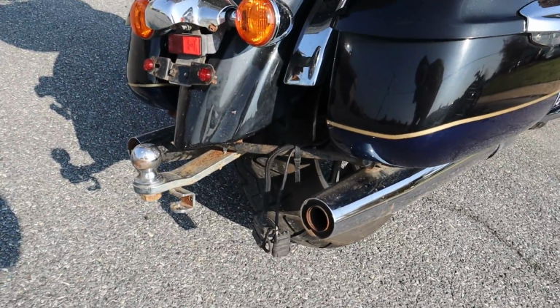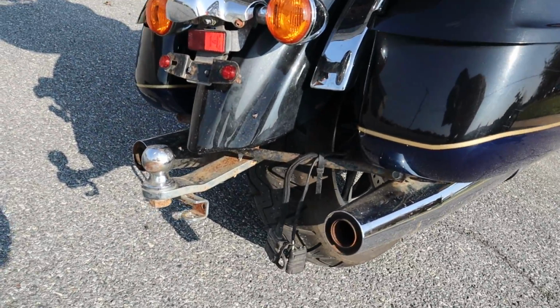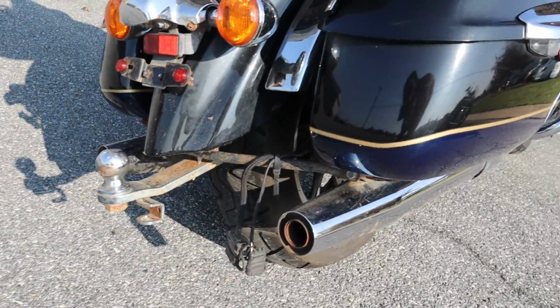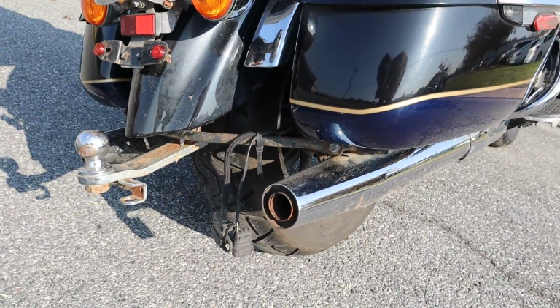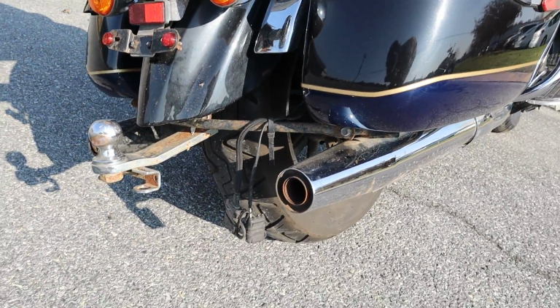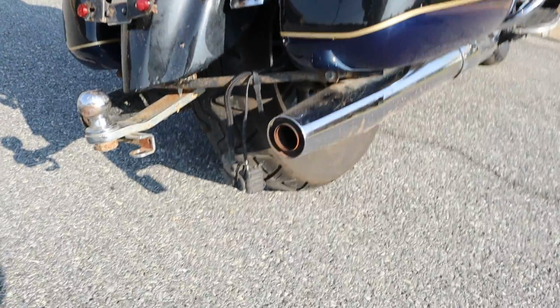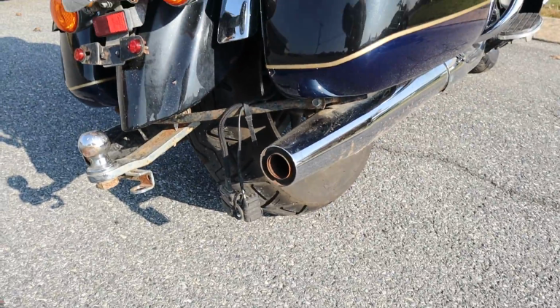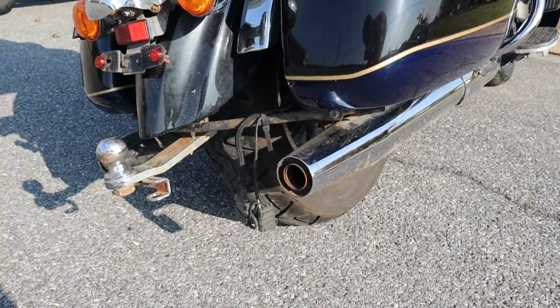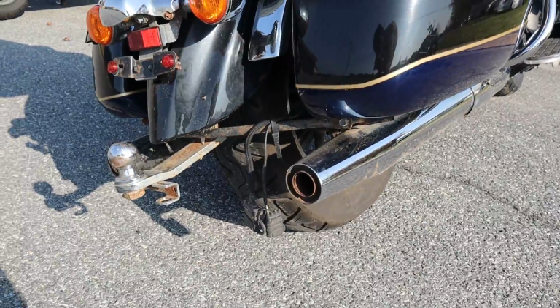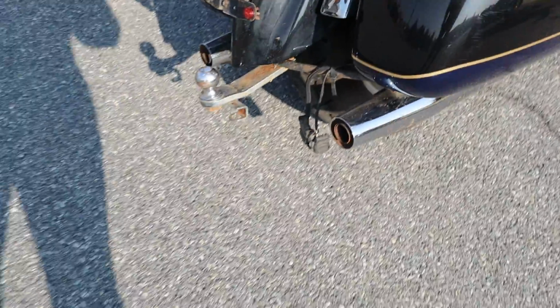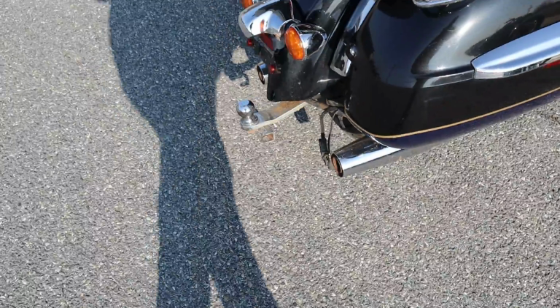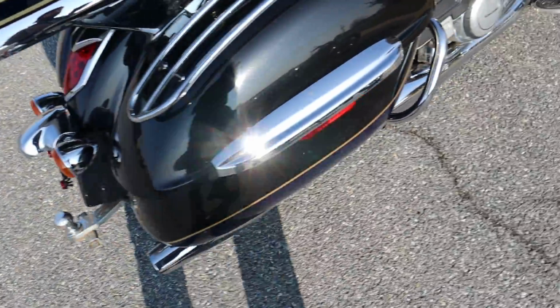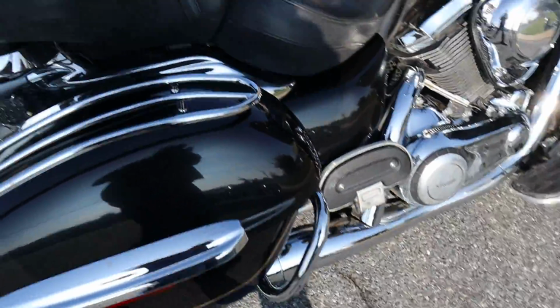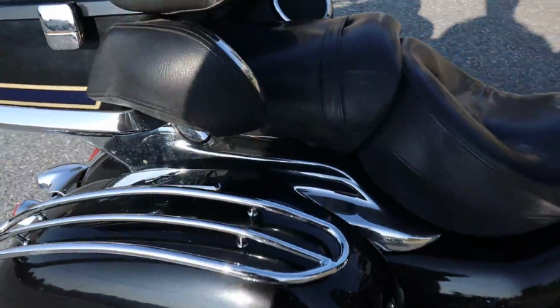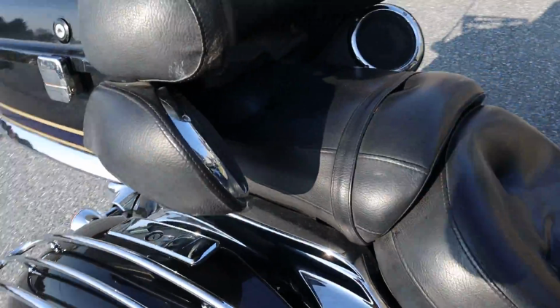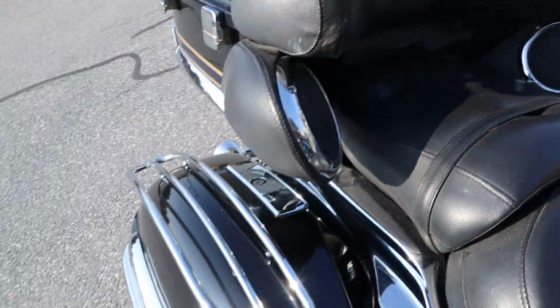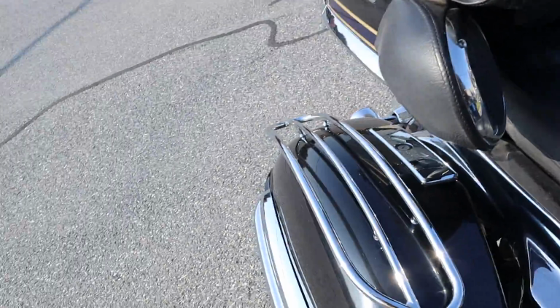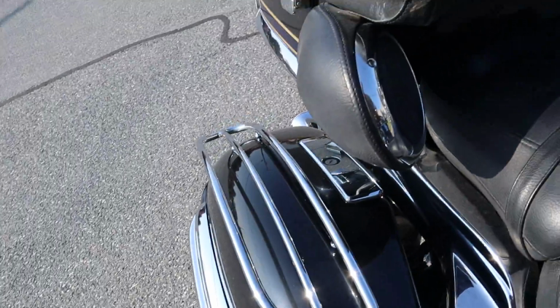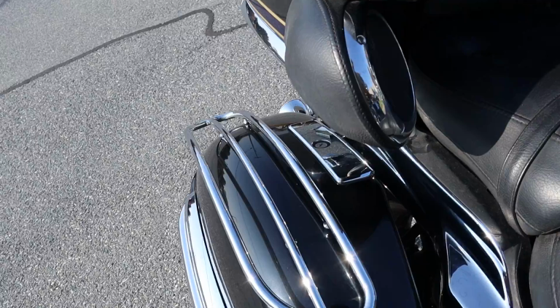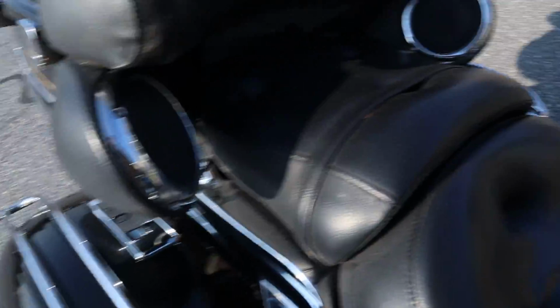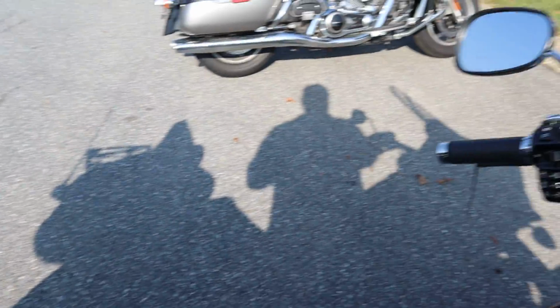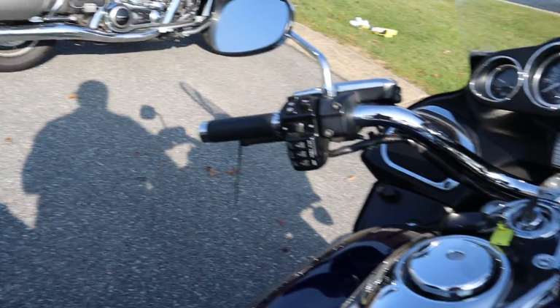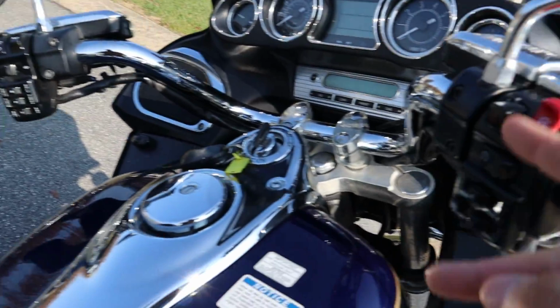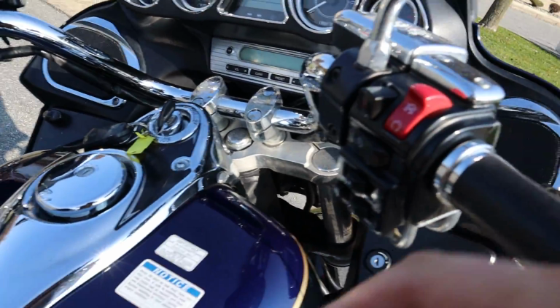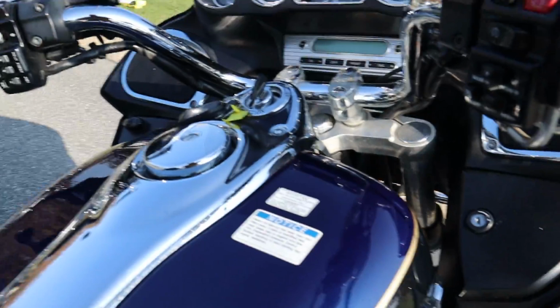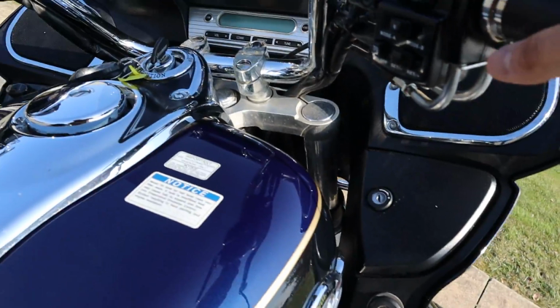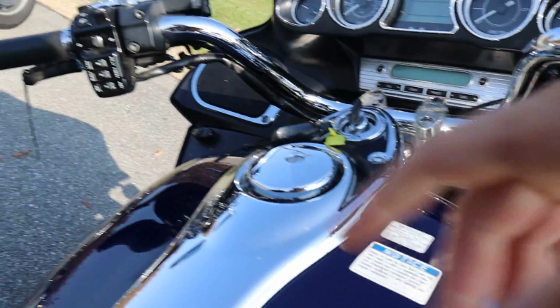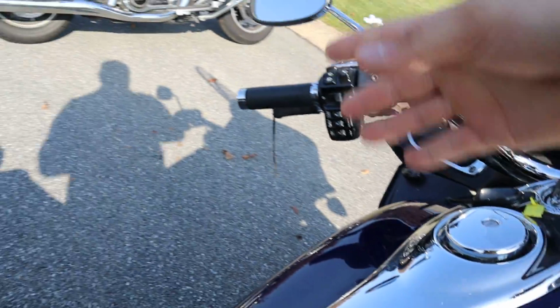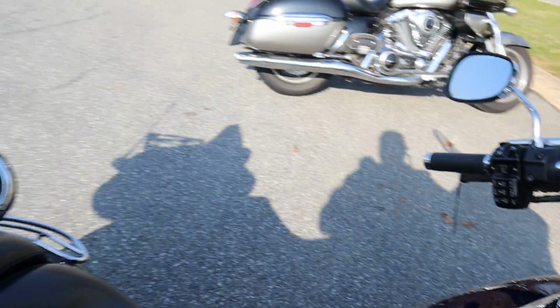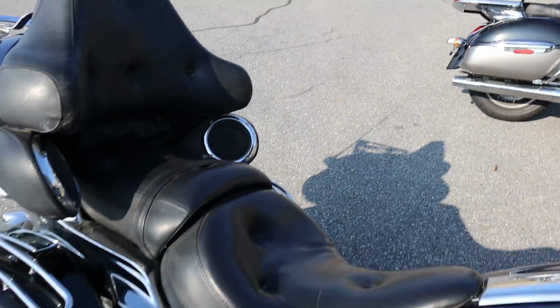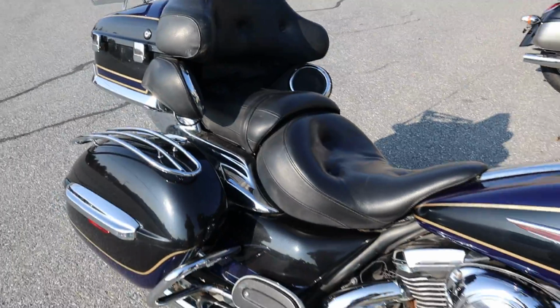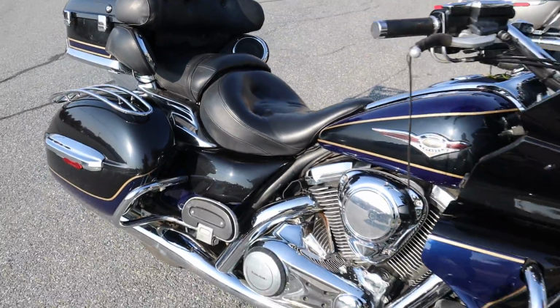Your tires are in fantastic shape — they're brand new. The front tire I just put on. This is obviously going to have cruise control and all the accessories that you know the touring bikes would have.